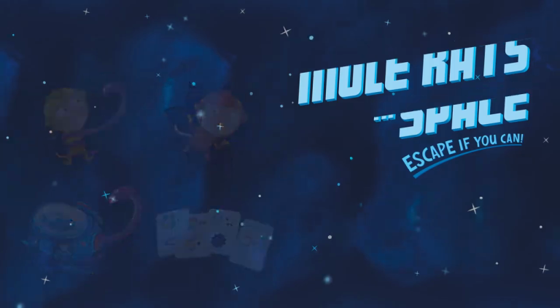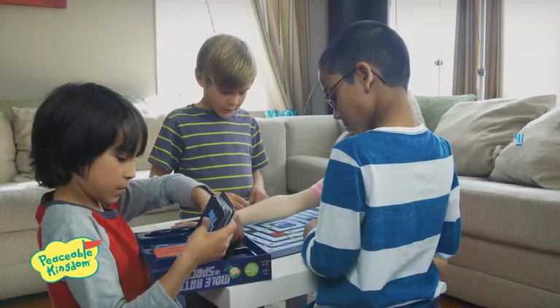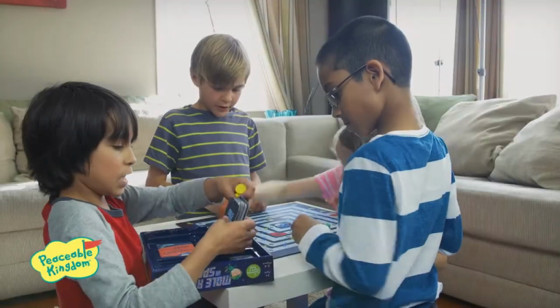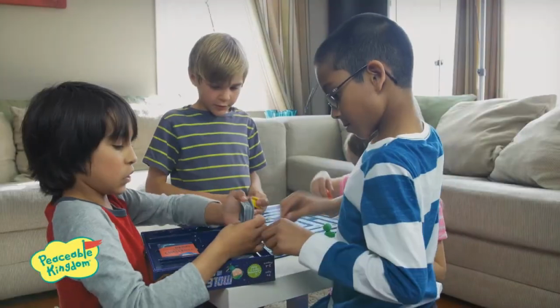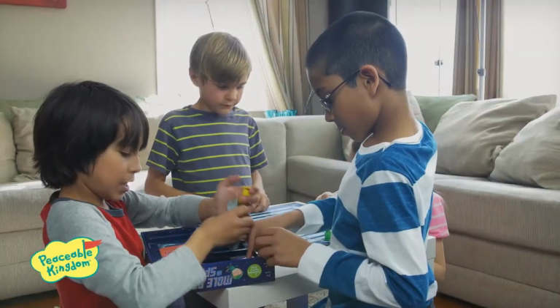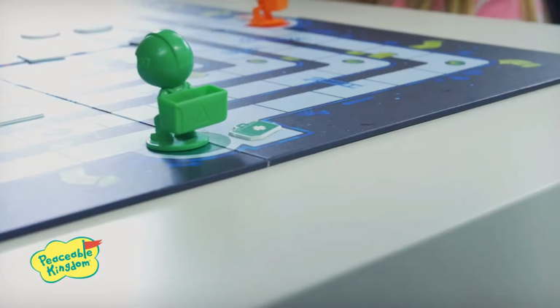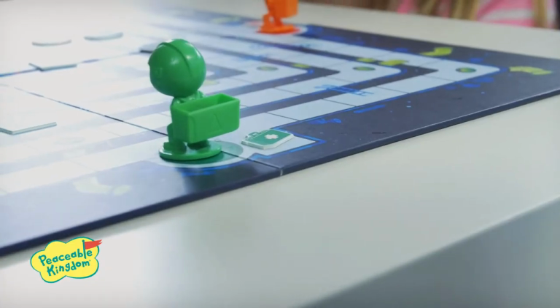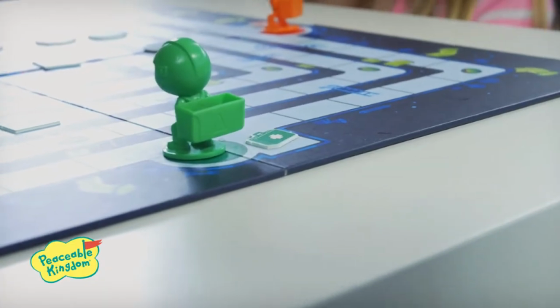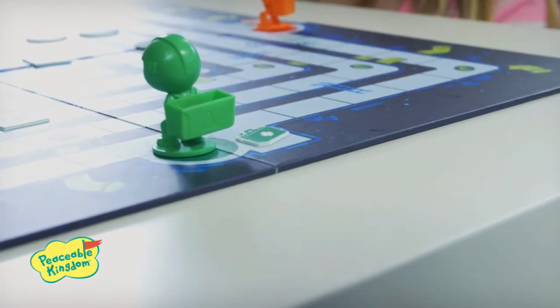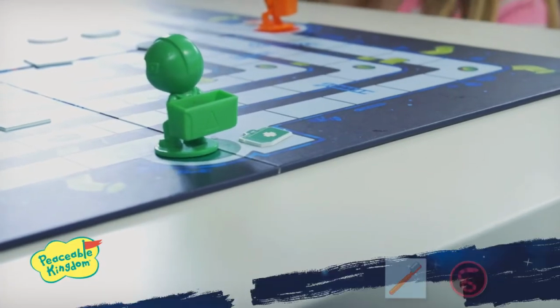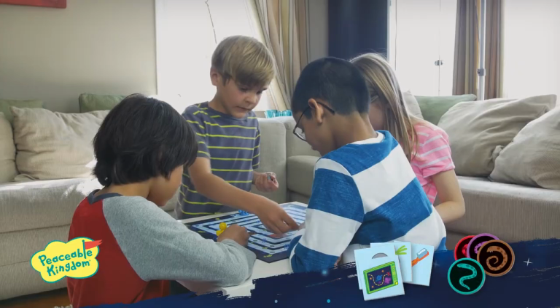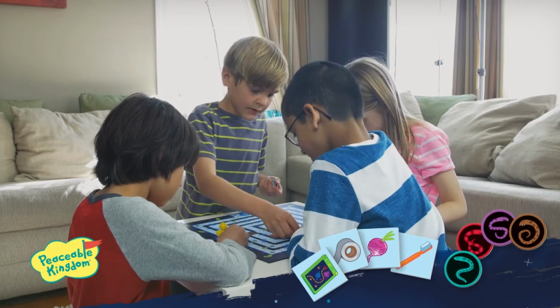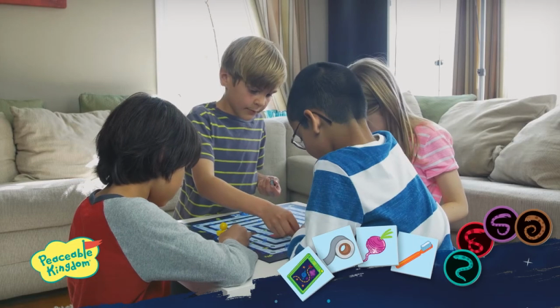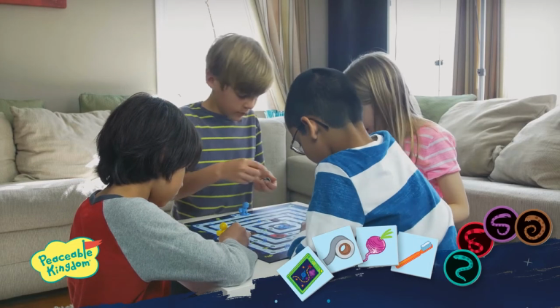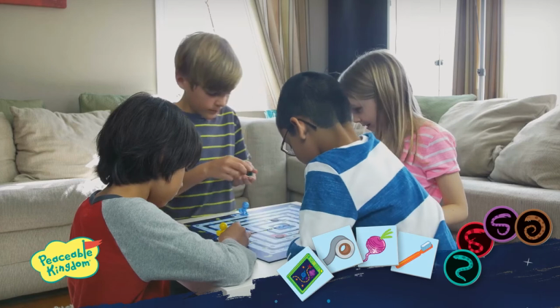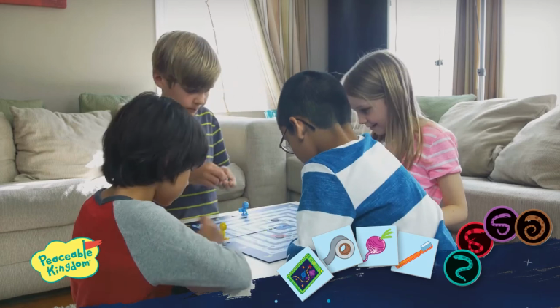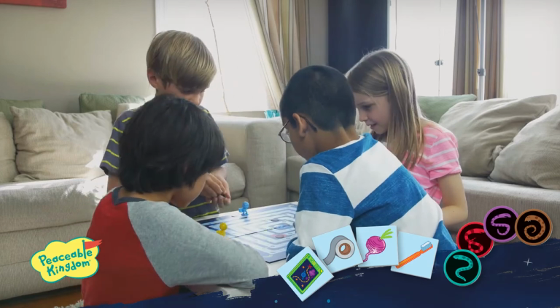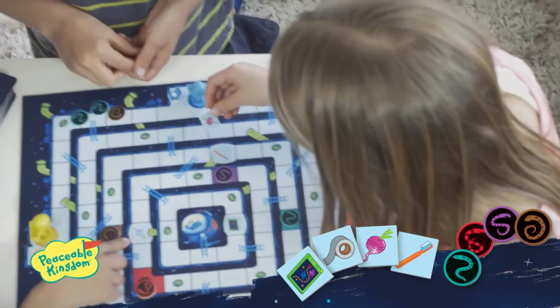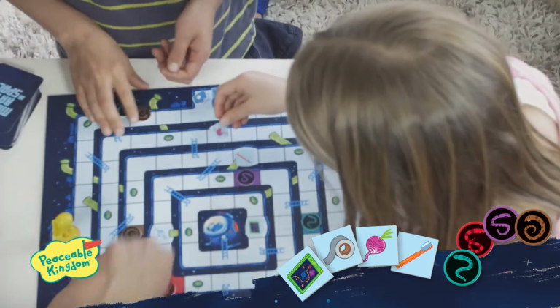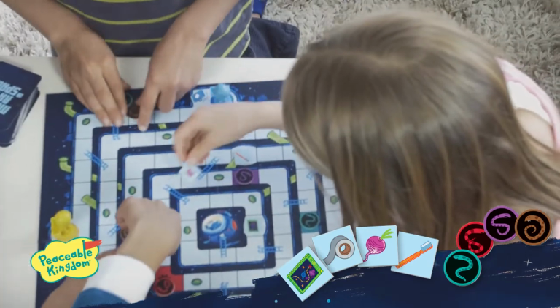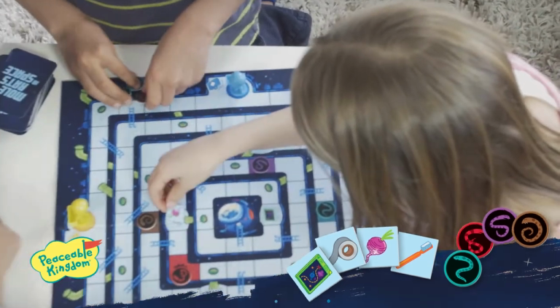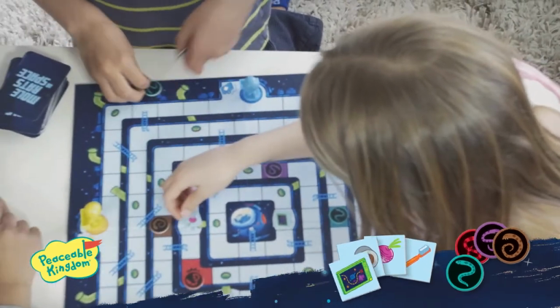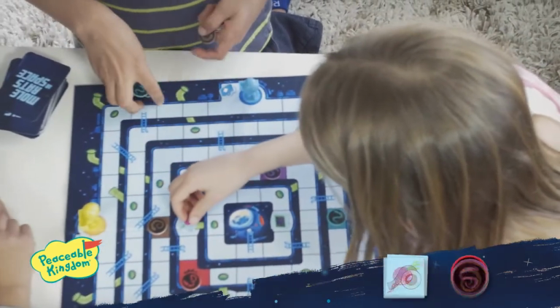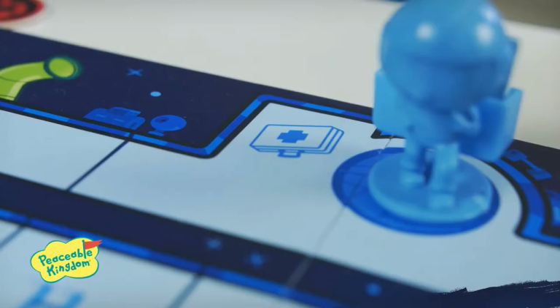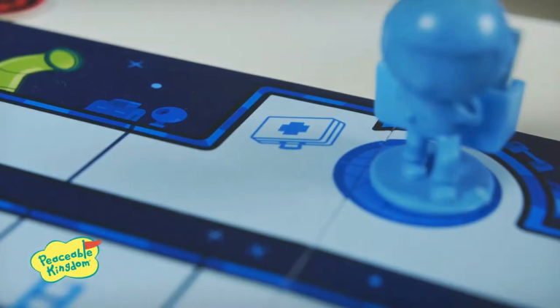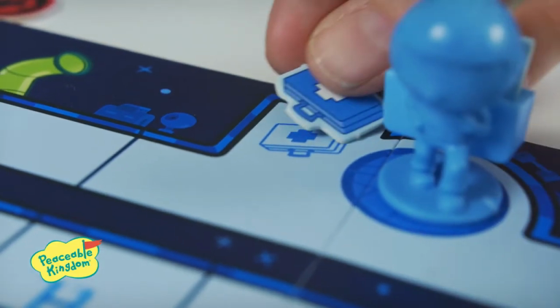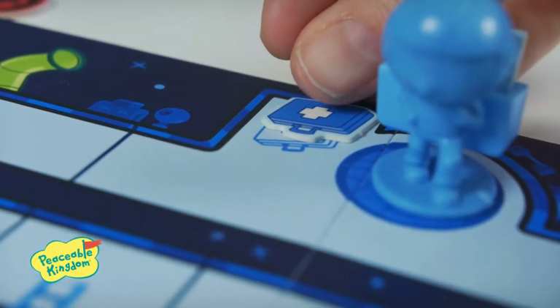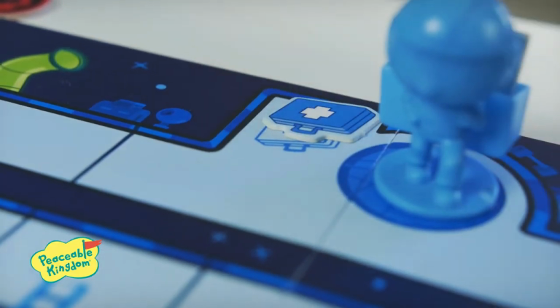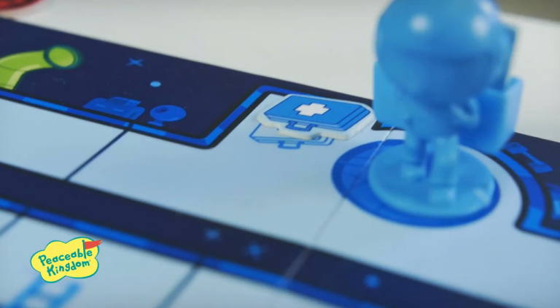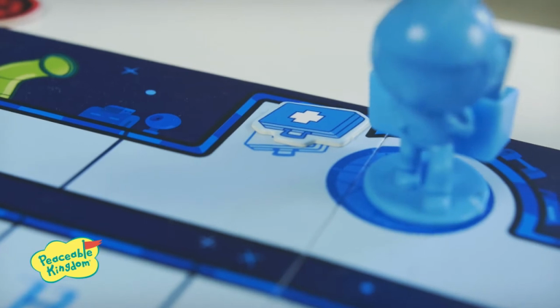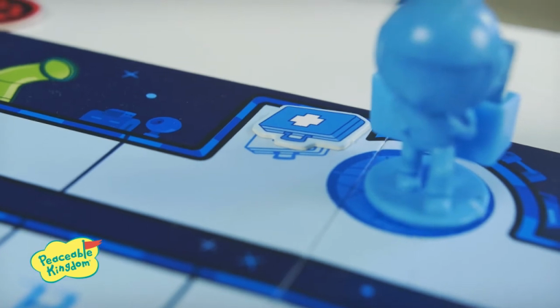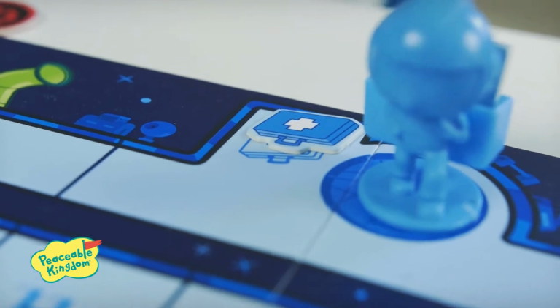Lay out the board and have each player choose a mole rat mover. Place one snake of each color and all four pieces of equipment on their provided spaces on the board, and place each med kit pack next to their mole rat mover.